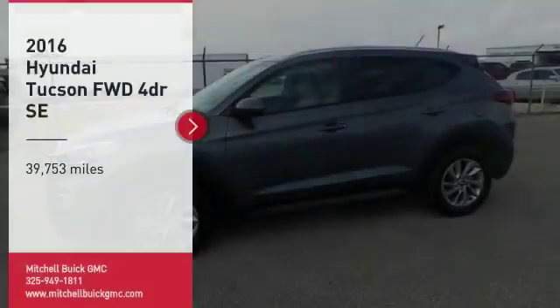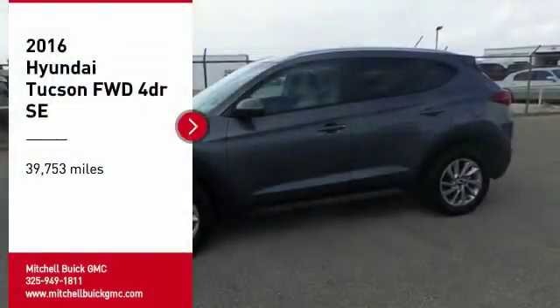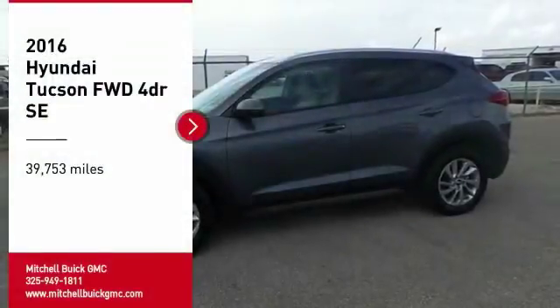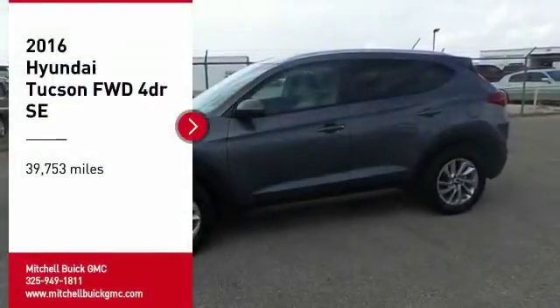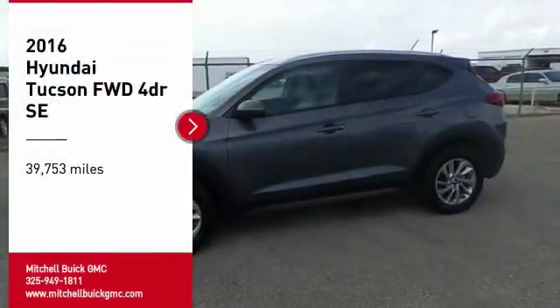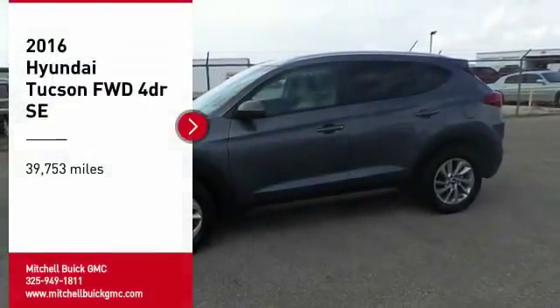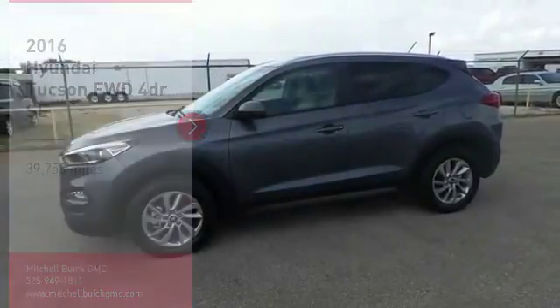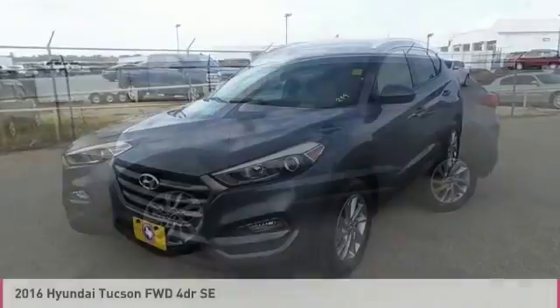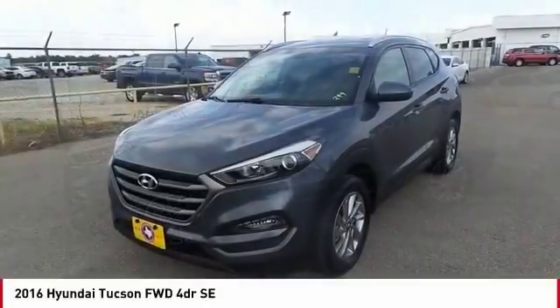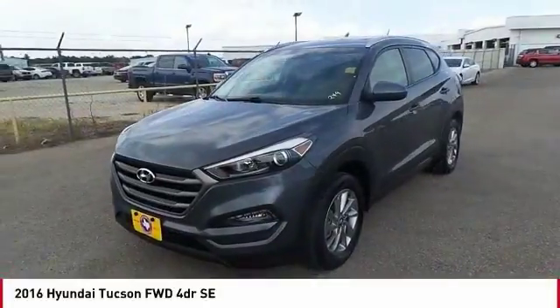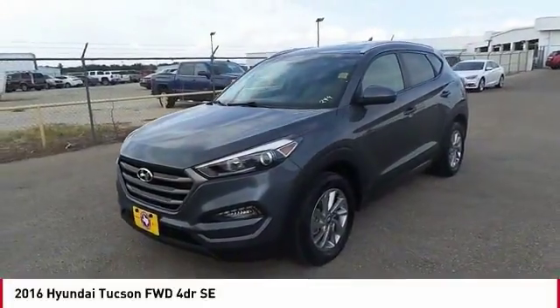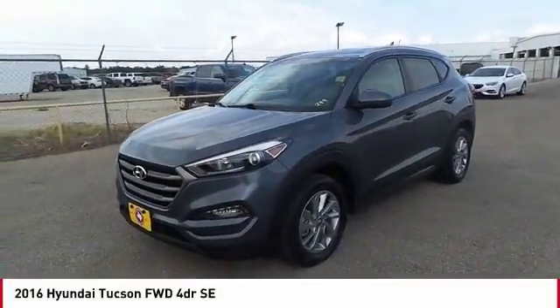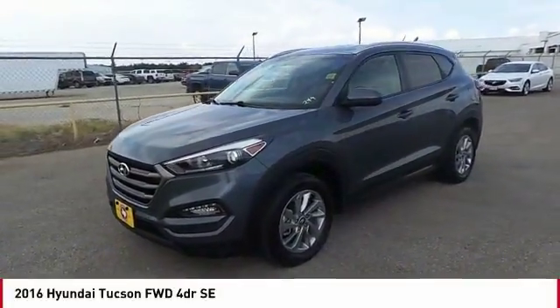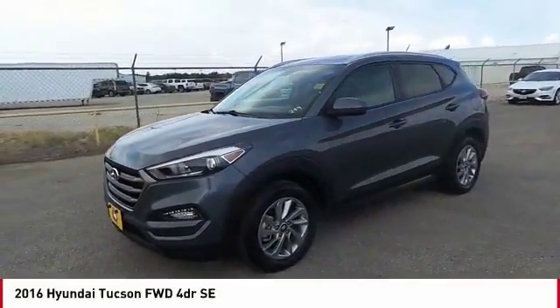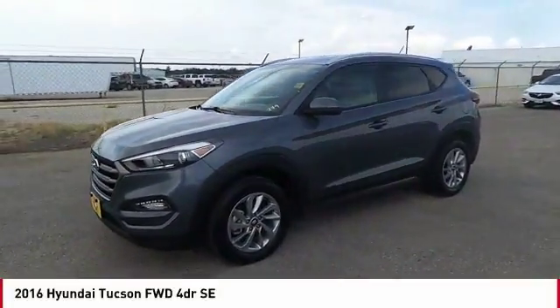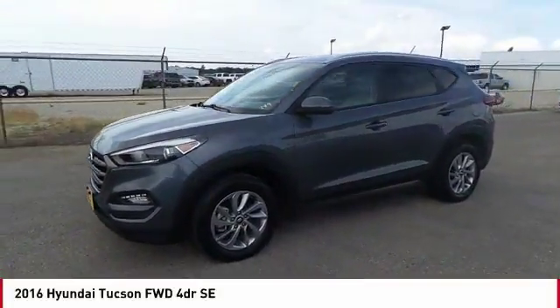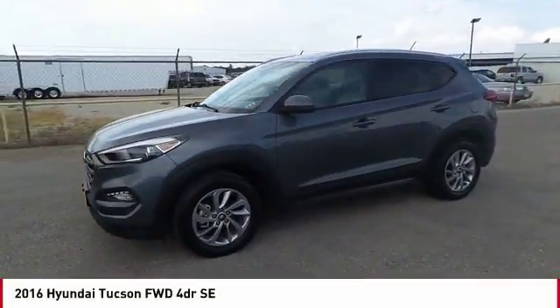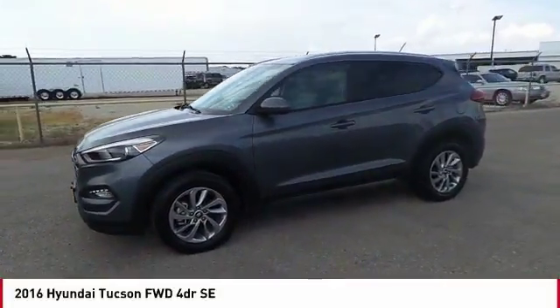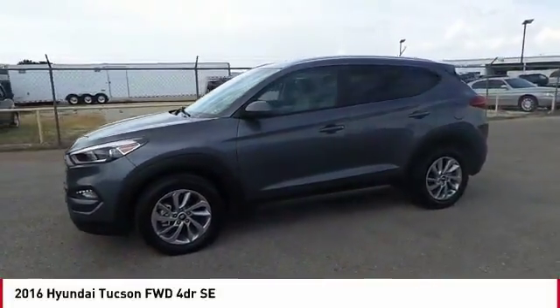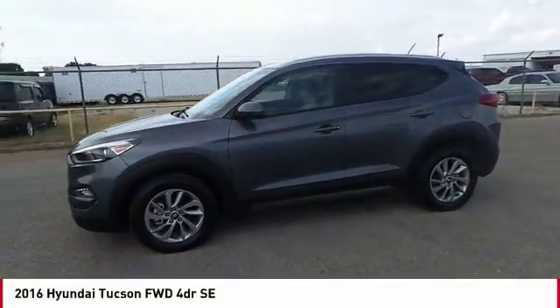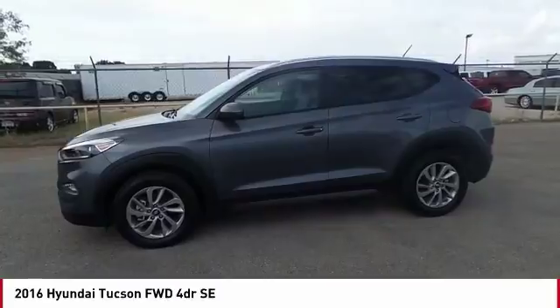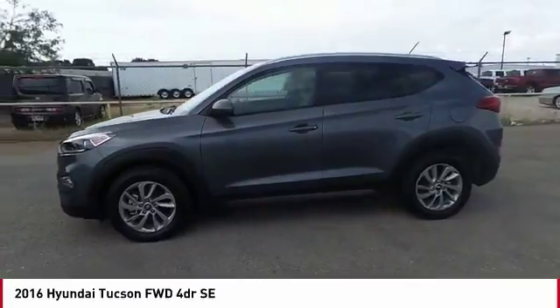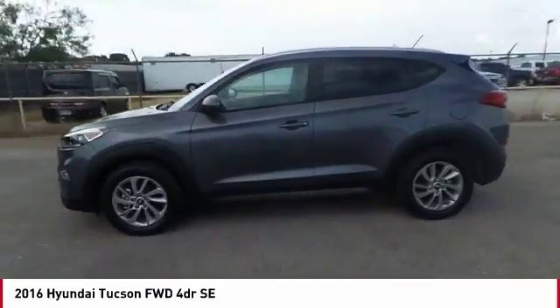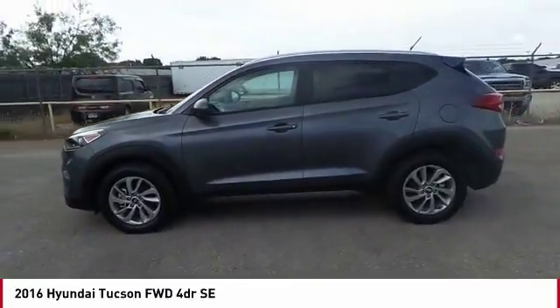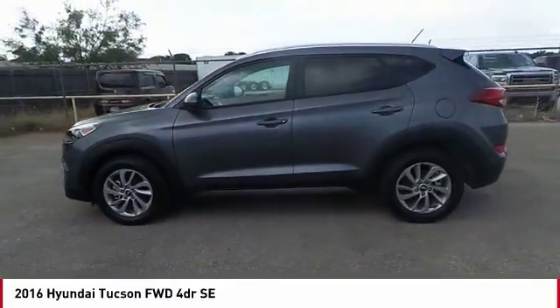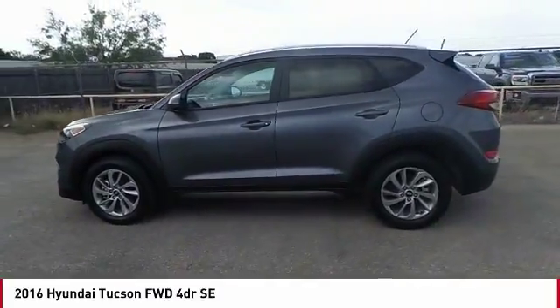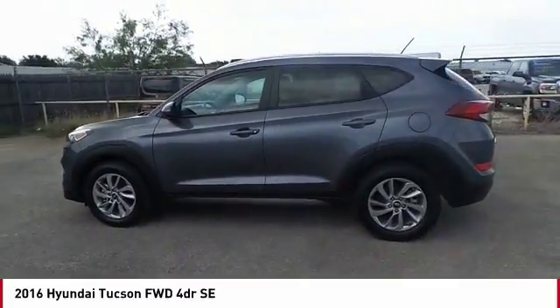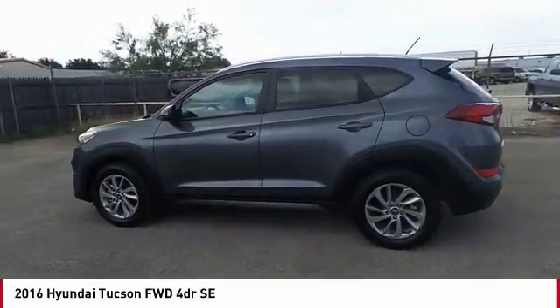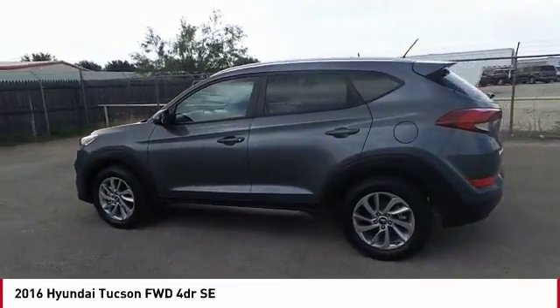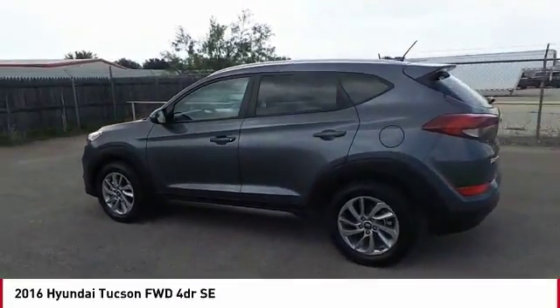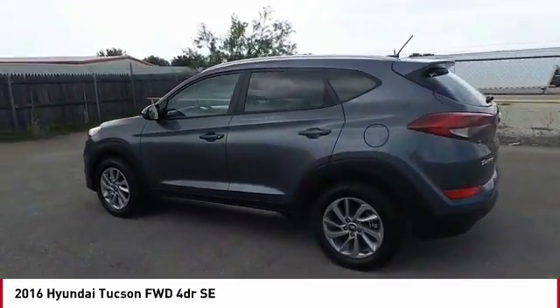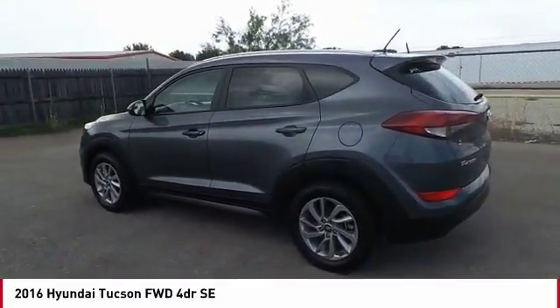We are pleased to show you the 2016 Hyundai Tucson. The Hyundai Tucson is Hyundai's first CUV to be designed in Europe. Tucson takes the boxy utility vehicle and transforms it.